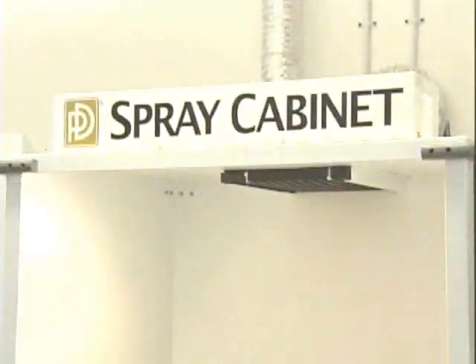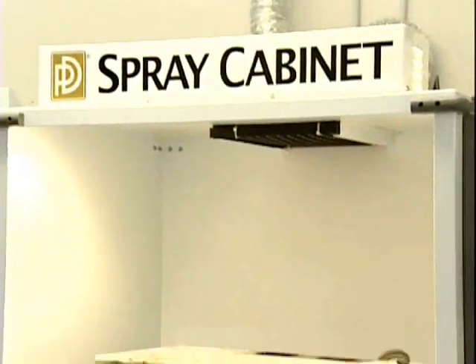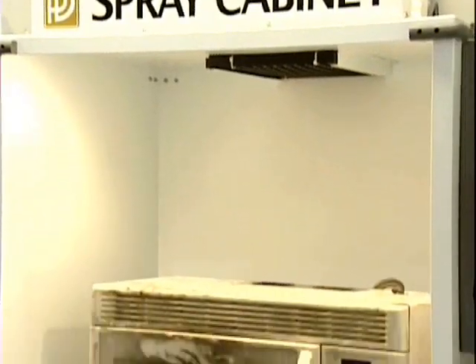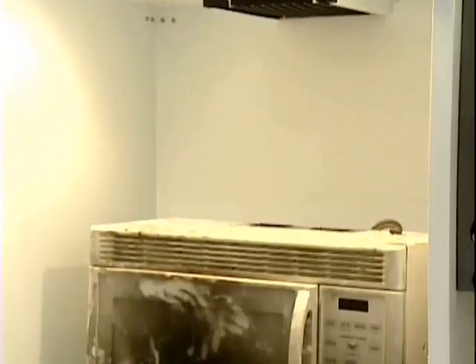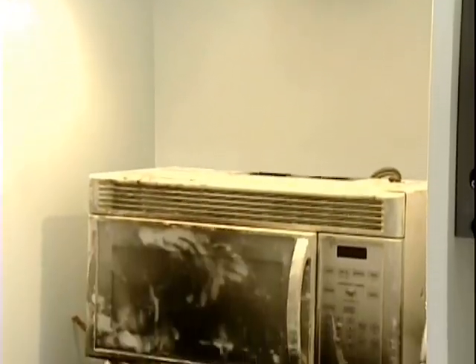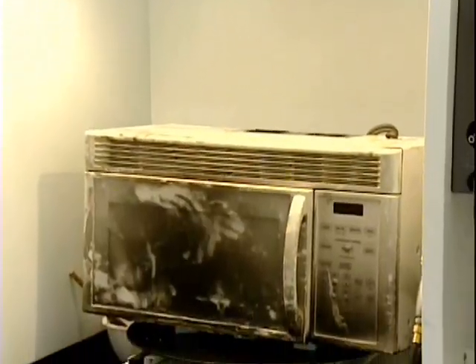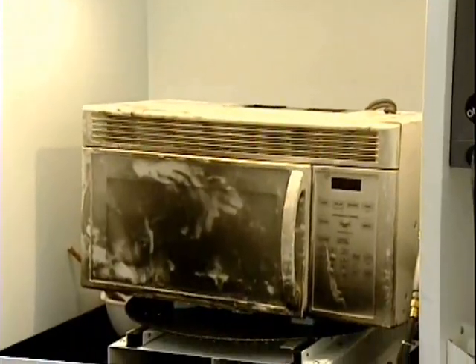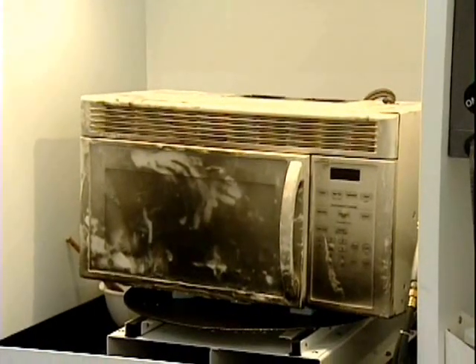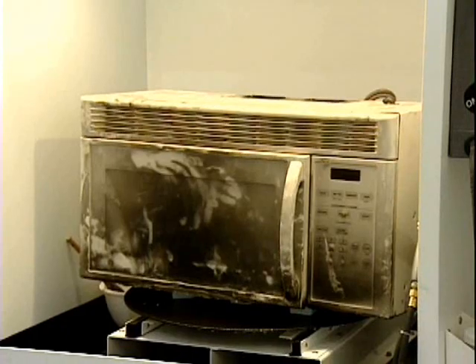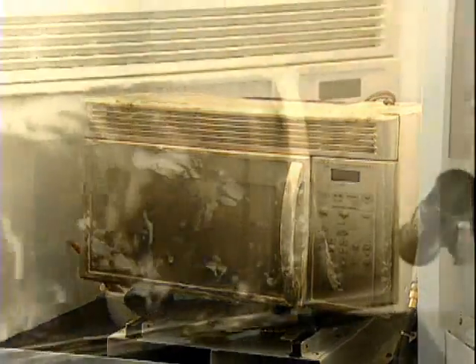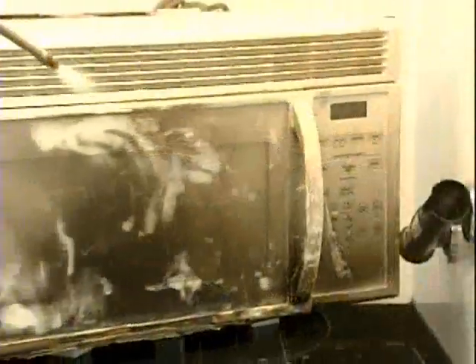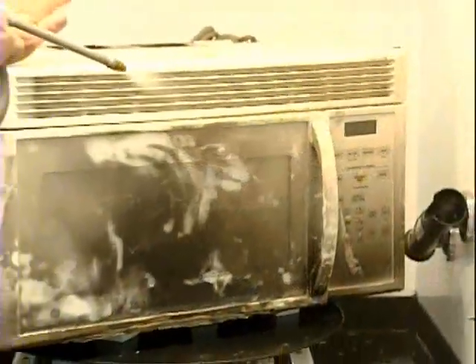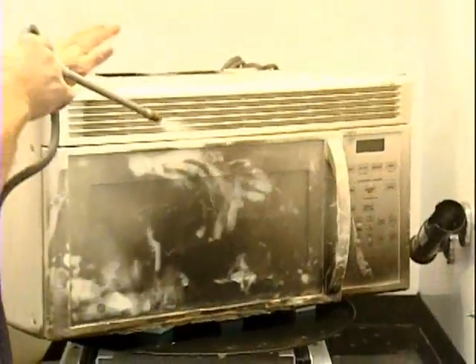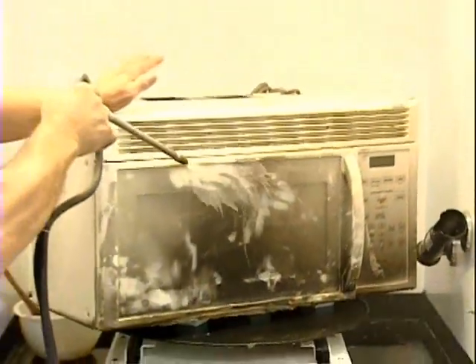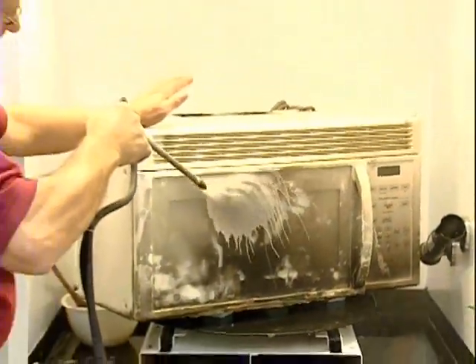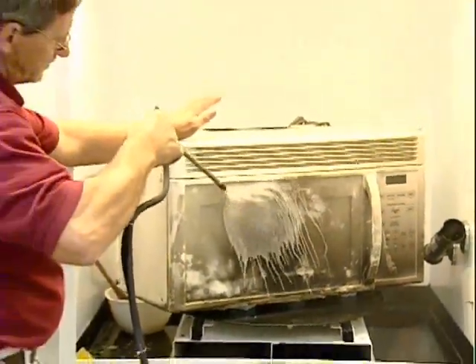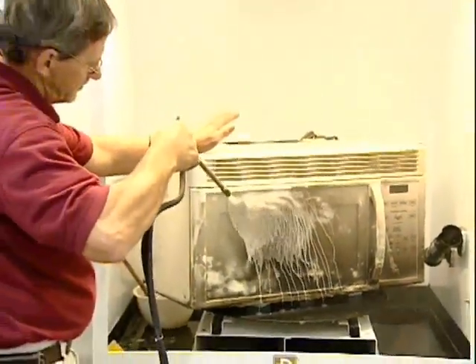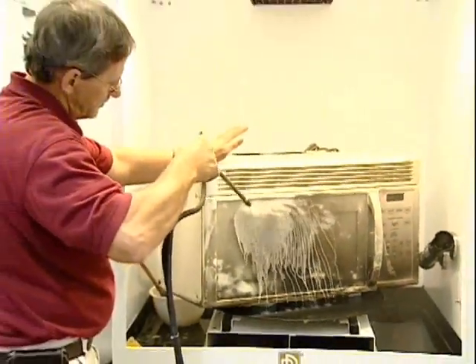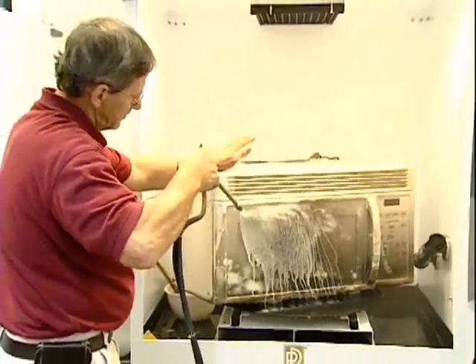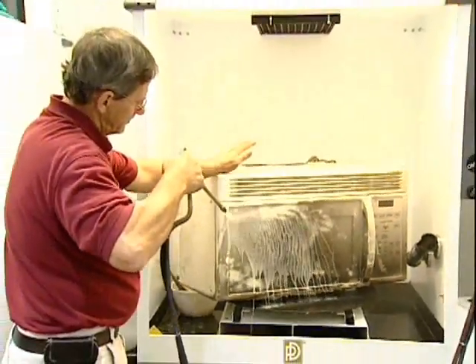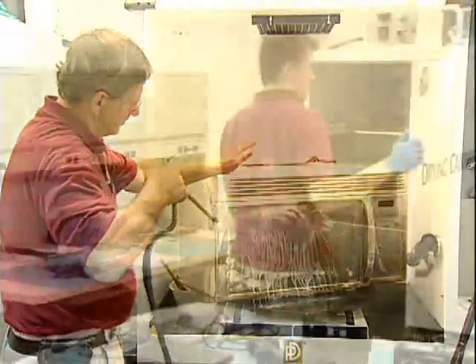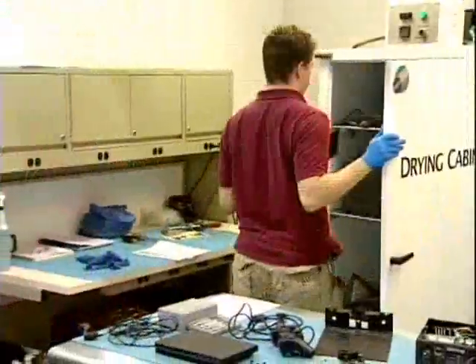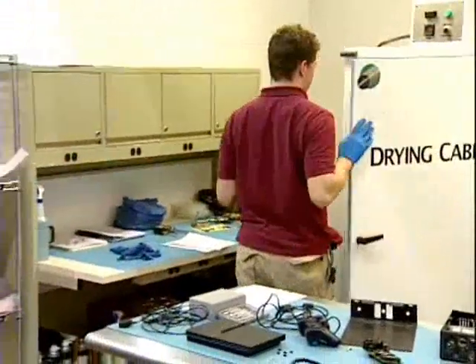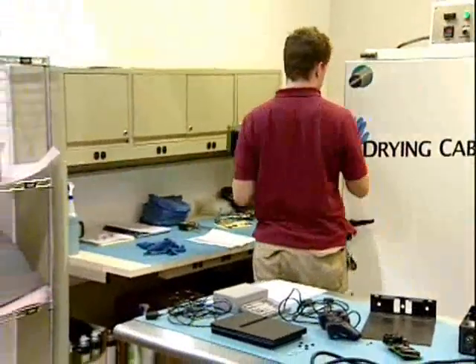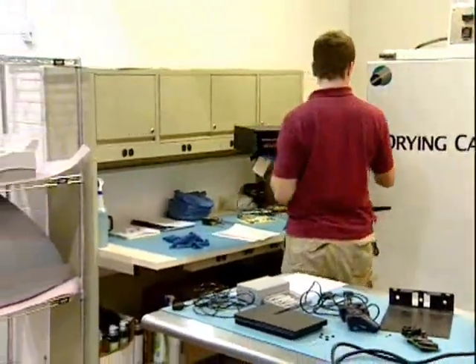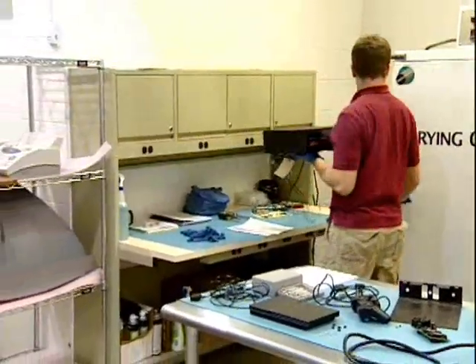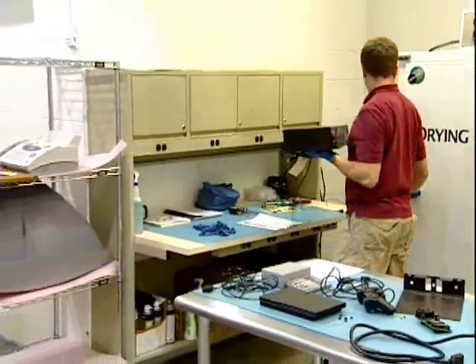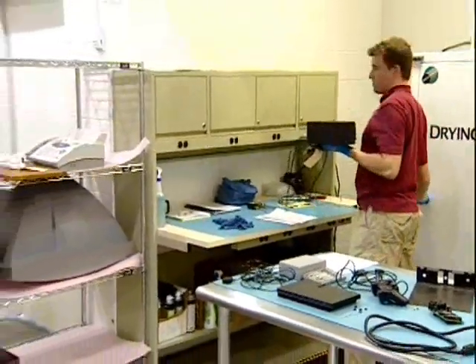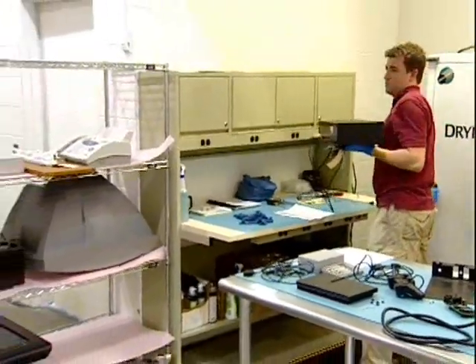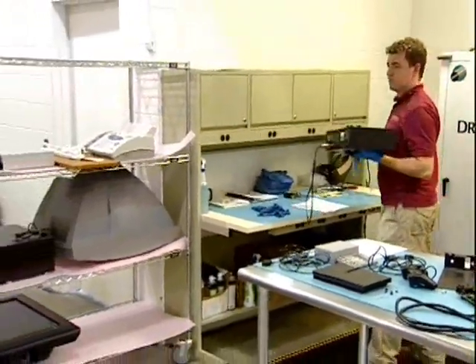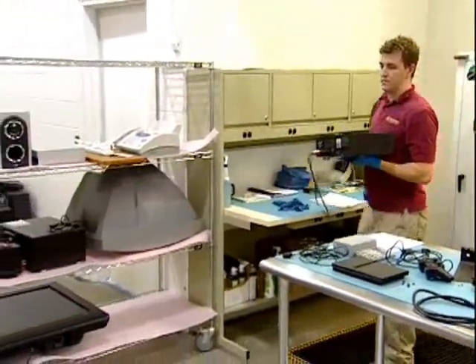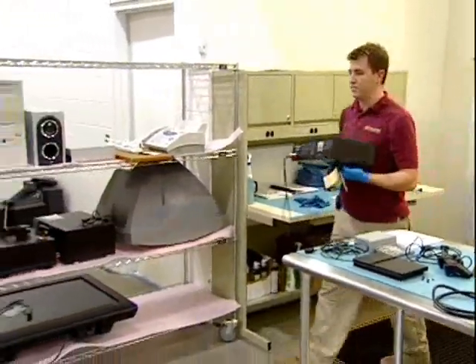In addition to normal household items, we also clean all kinds of electronics and appliances. These items are restored using a patented electronics cleaning process that is specifically designed to treat today's advanced electronic components.